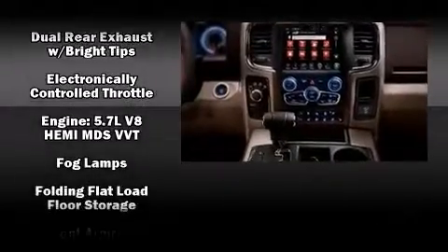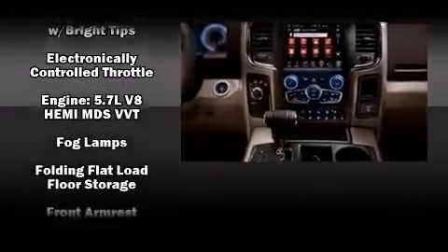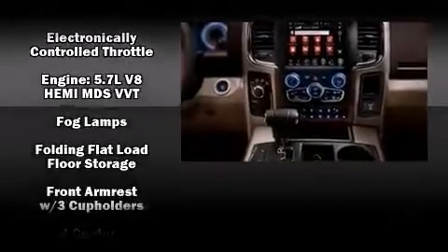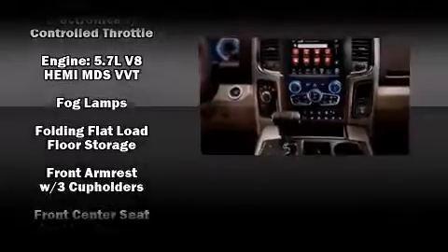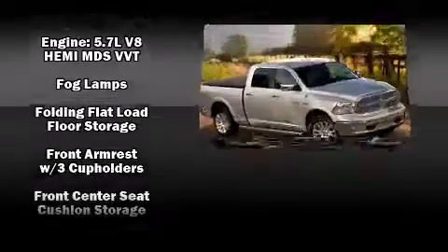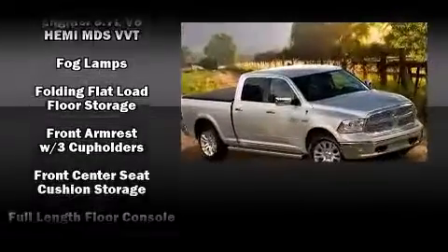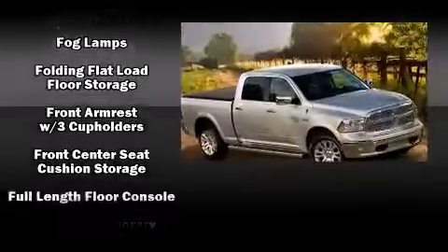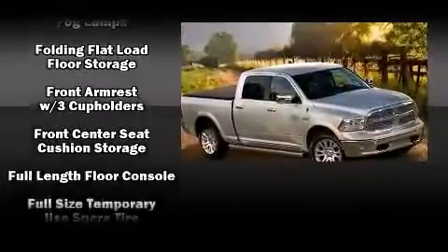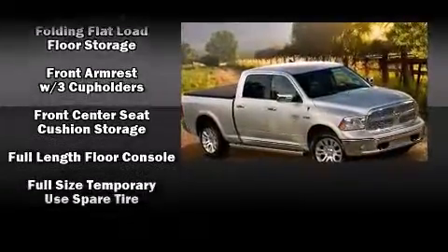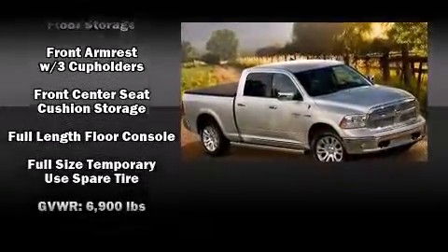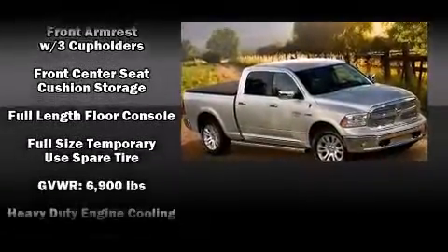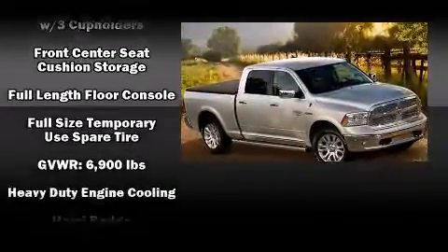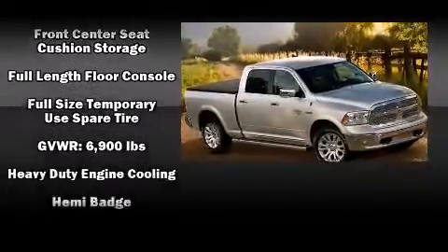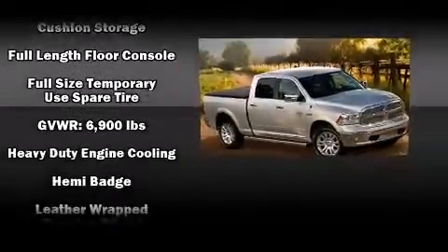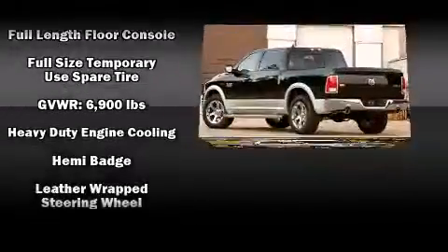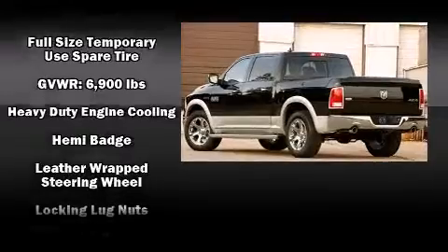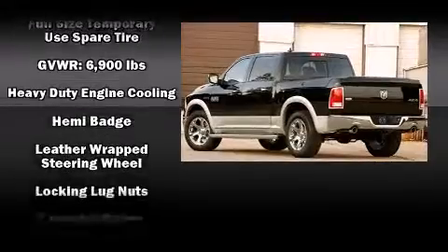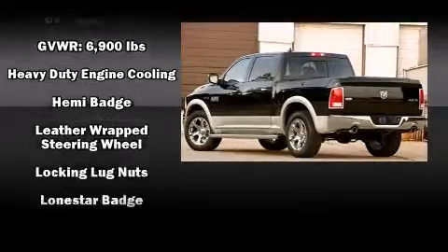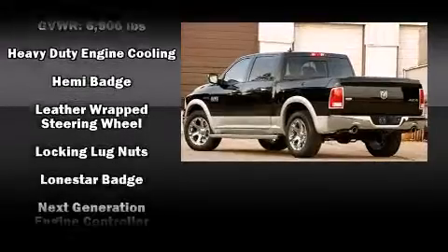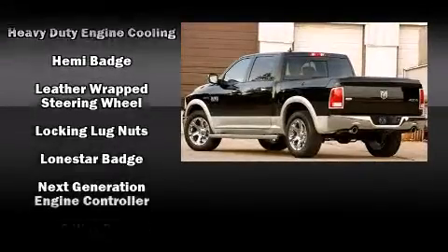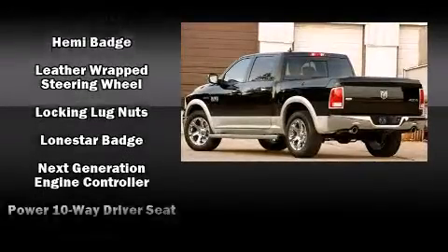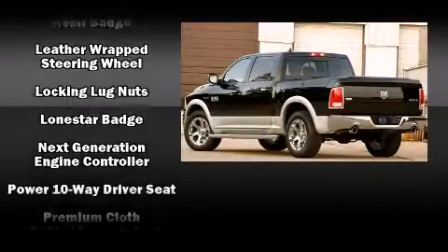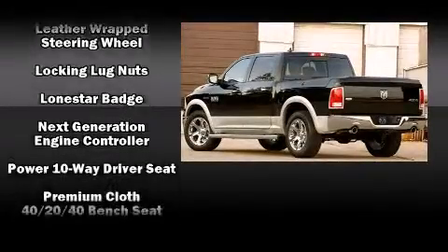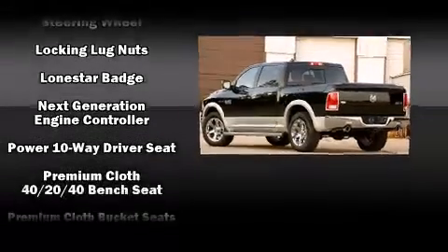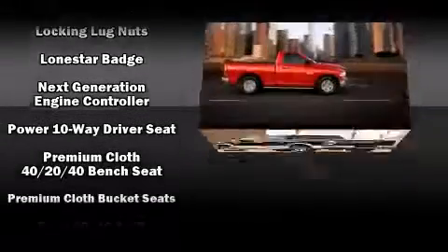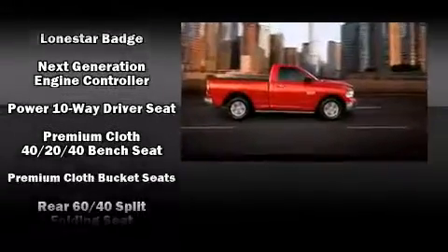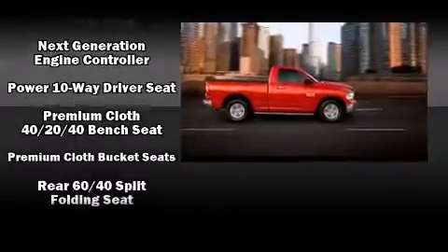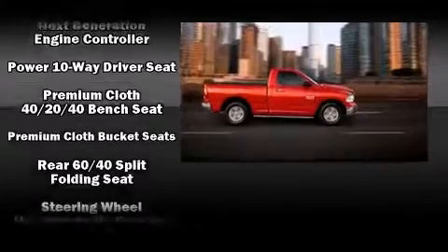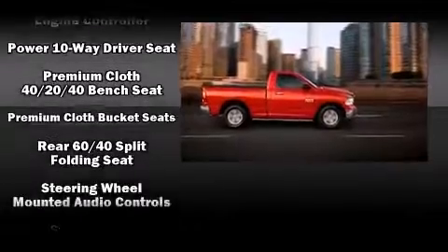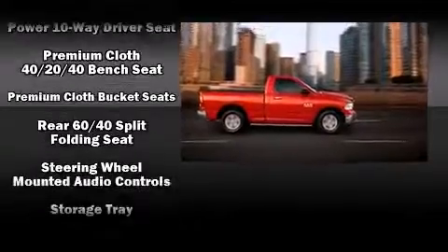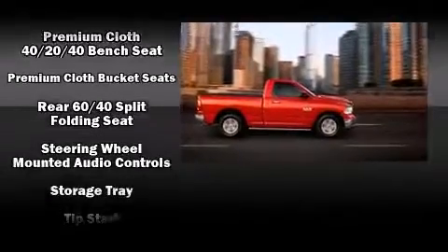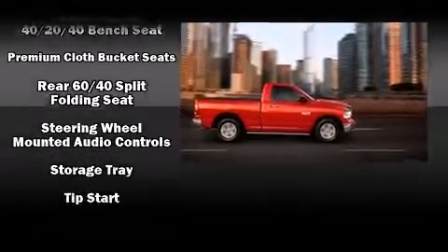Passenger security is always assured thanks to the various safety features, such as head curtain airbags, front side impact airbags, traction control, brake assist, a panic alarm, and four-wheel disc brakes with ABS.